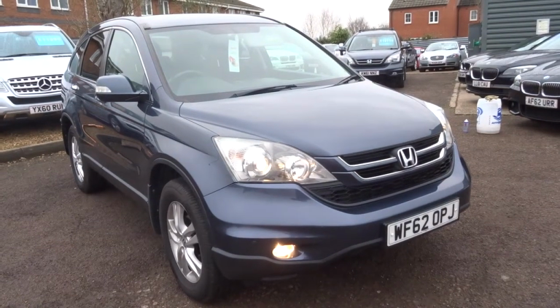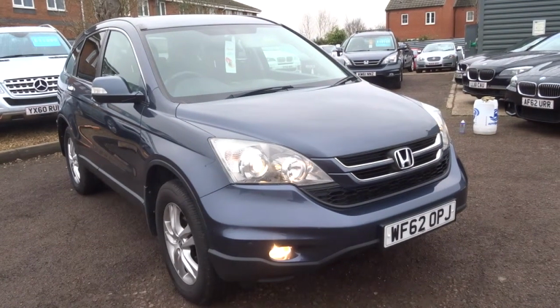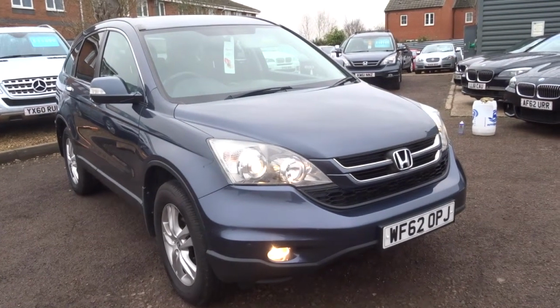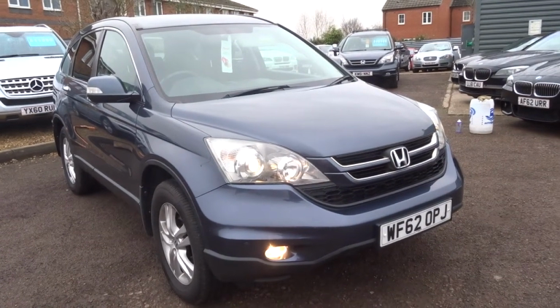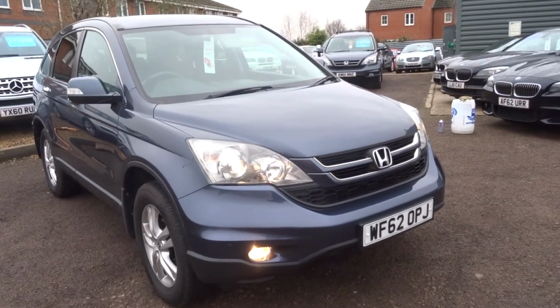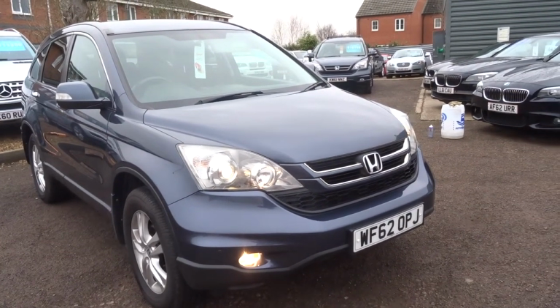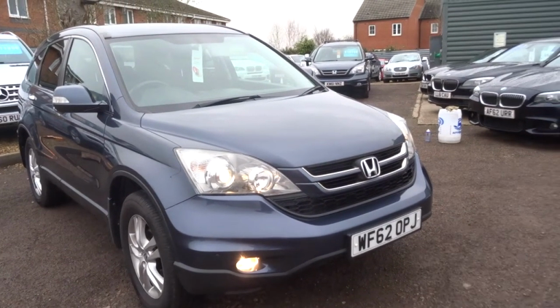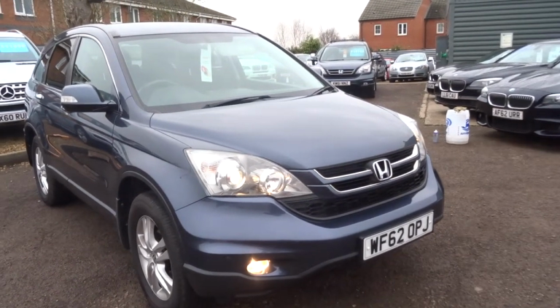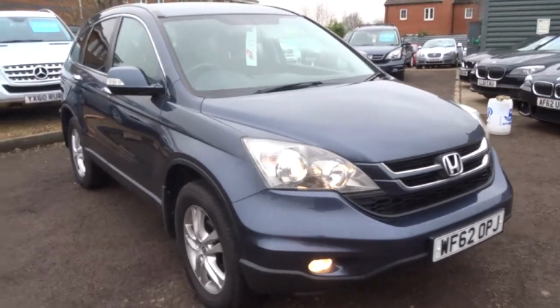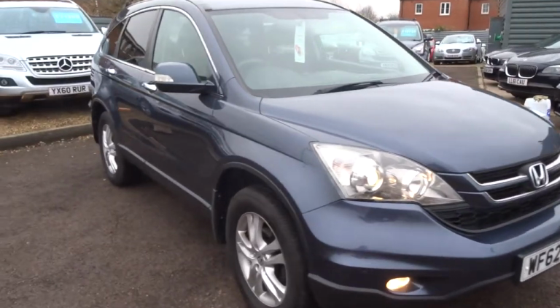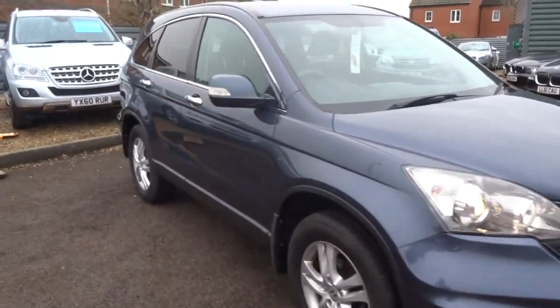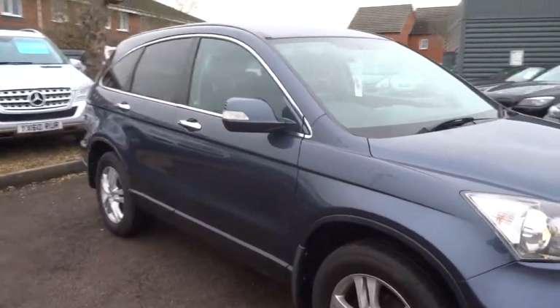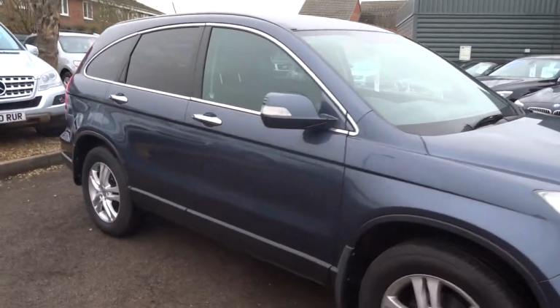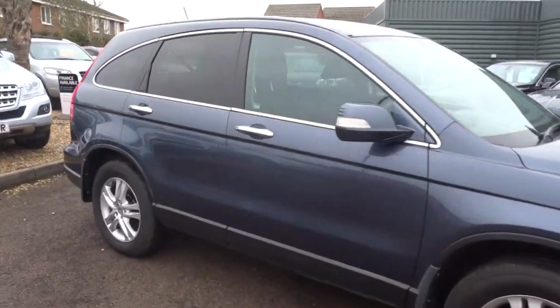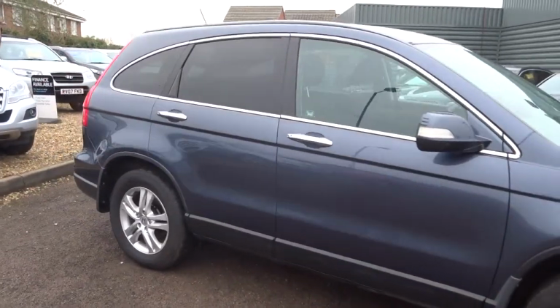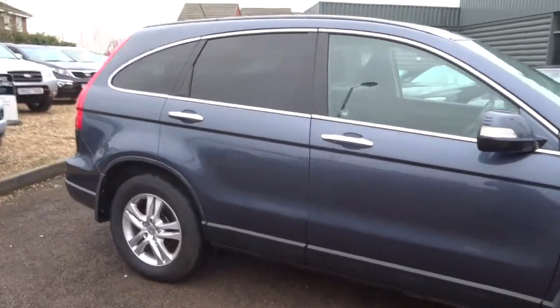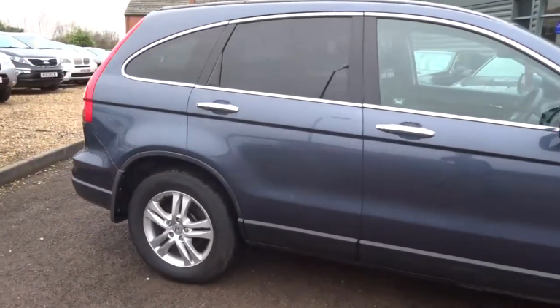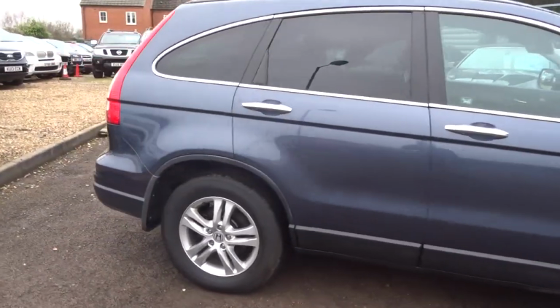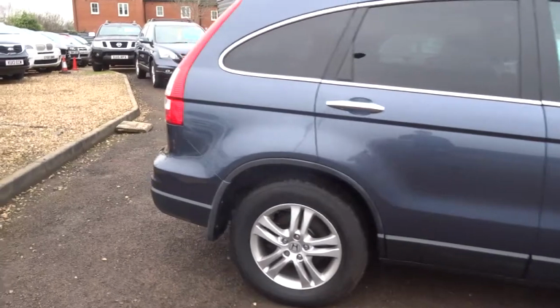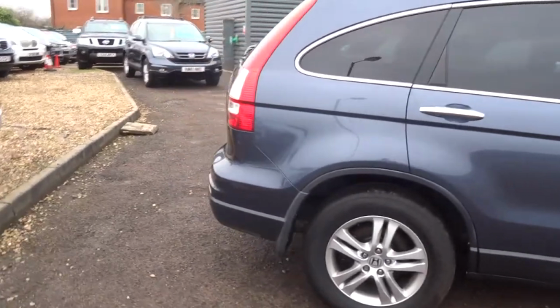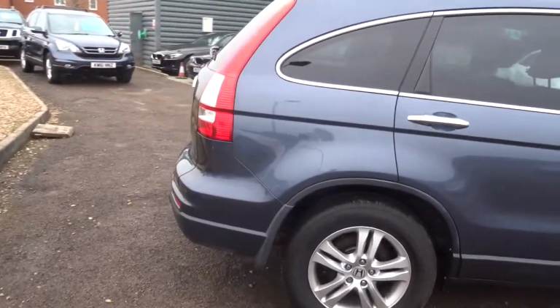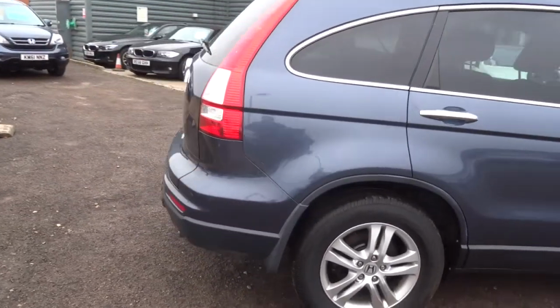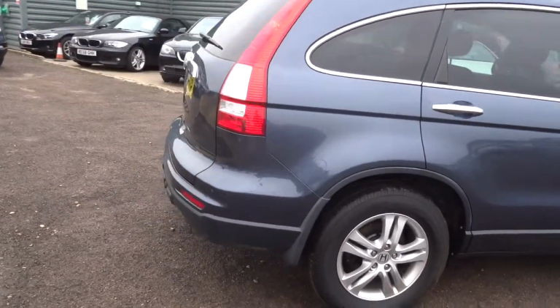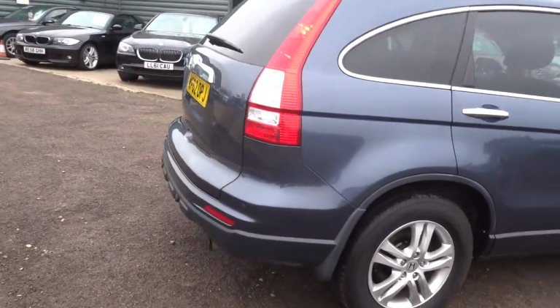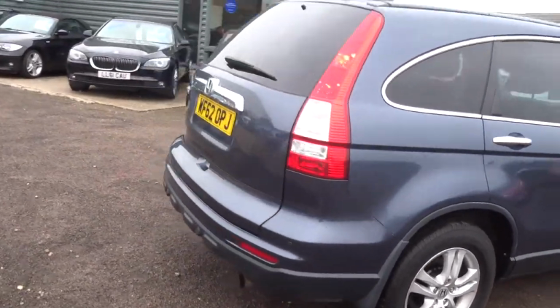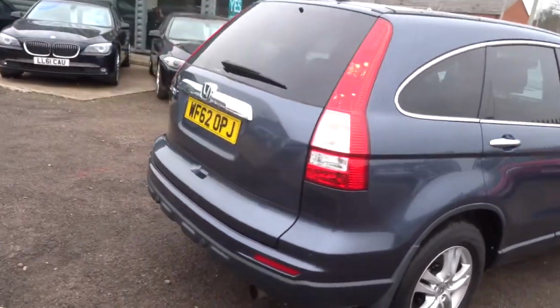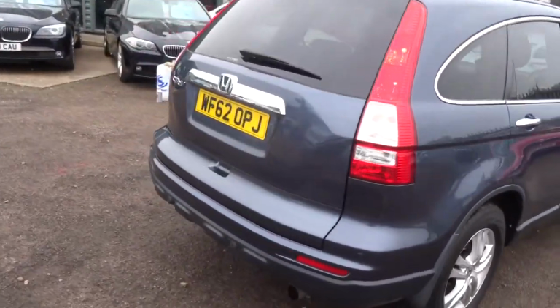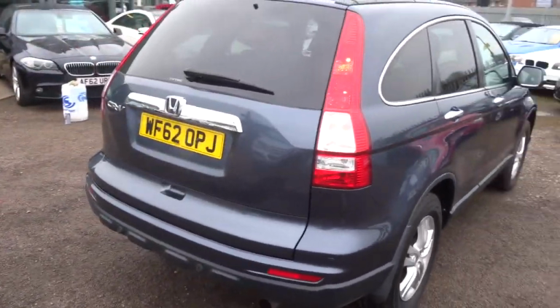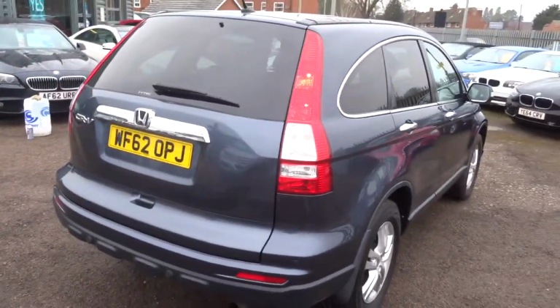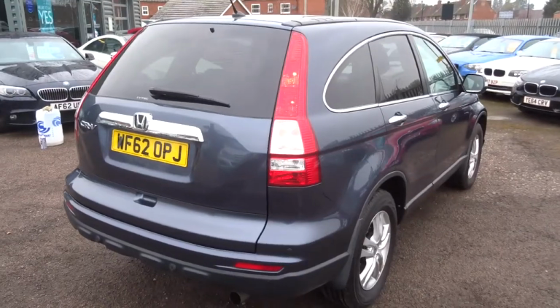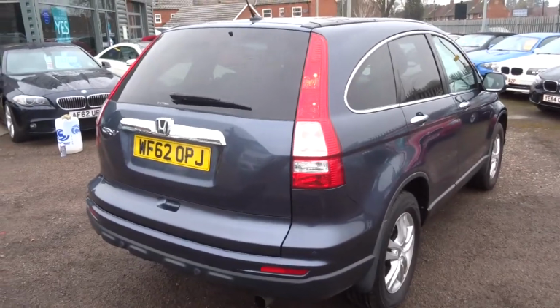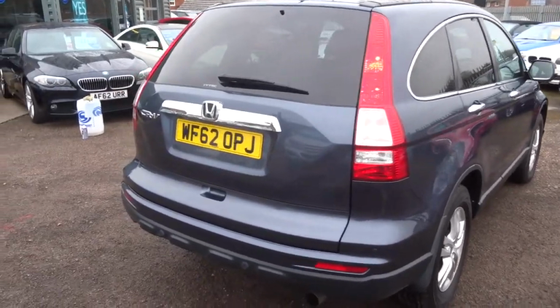Welcome to Country Car, my name's Tom. Here we have a lovely Honda CR-V. I'm going to give you a walk around the car, show a few of the features and the general condition of the car. This is a petrol automatic, which is a very popular version of this car.